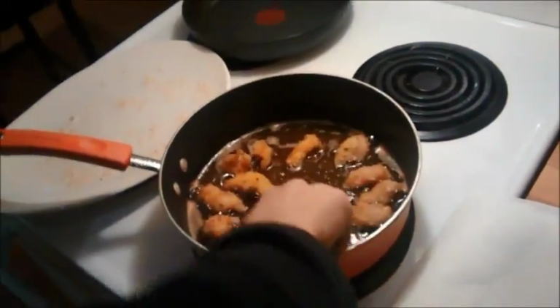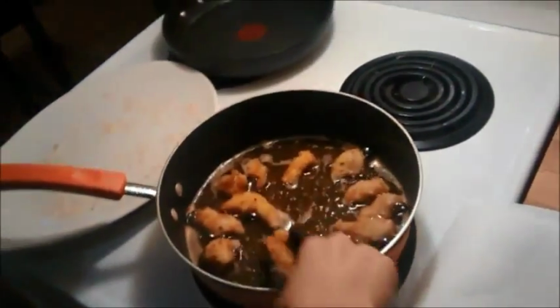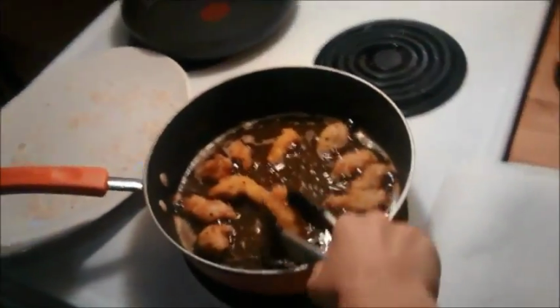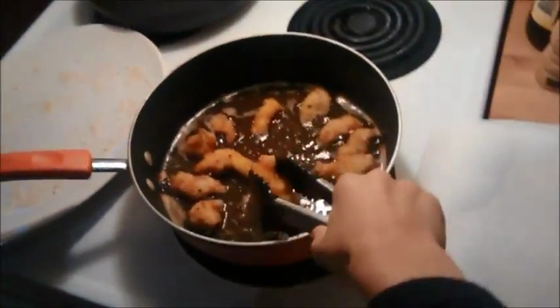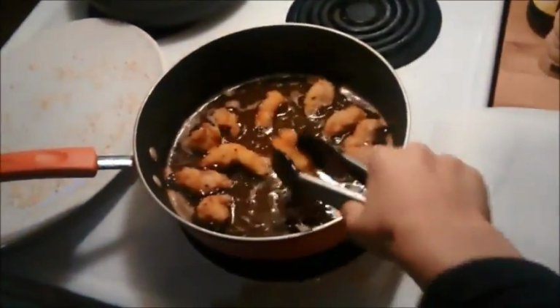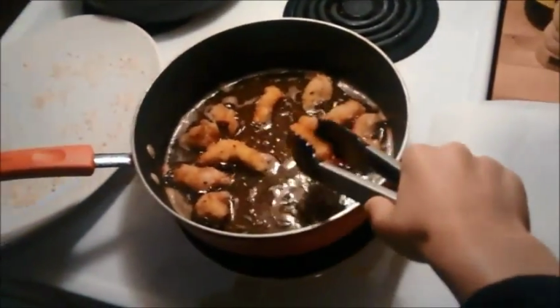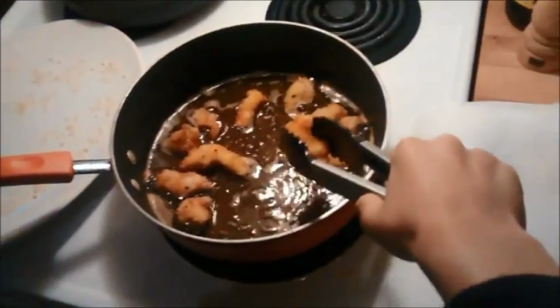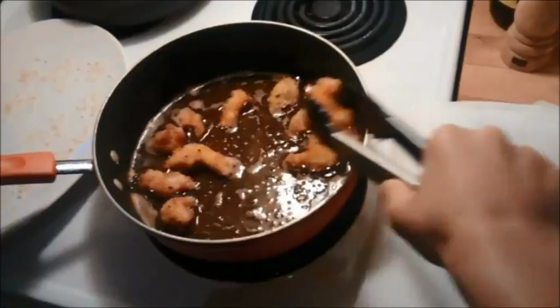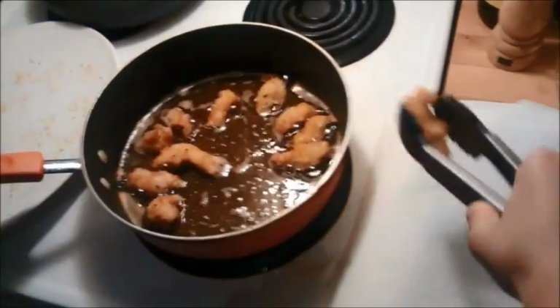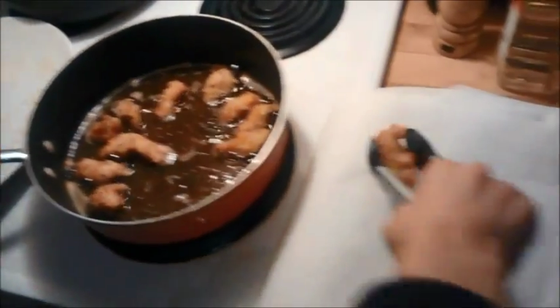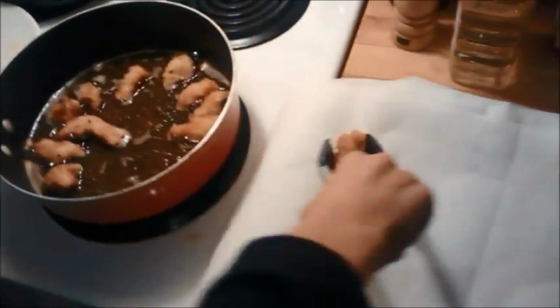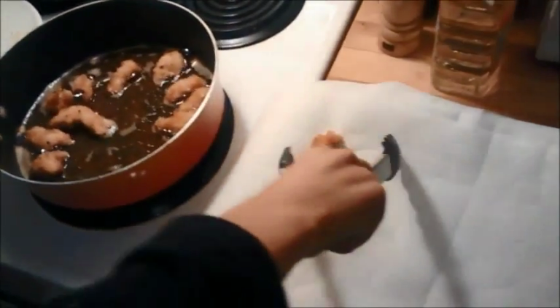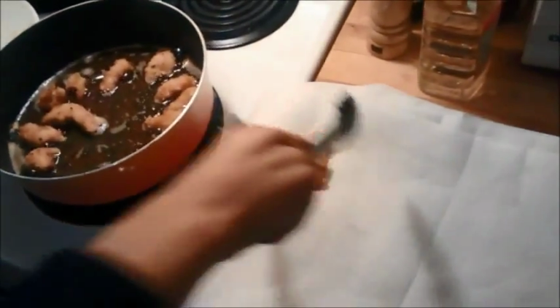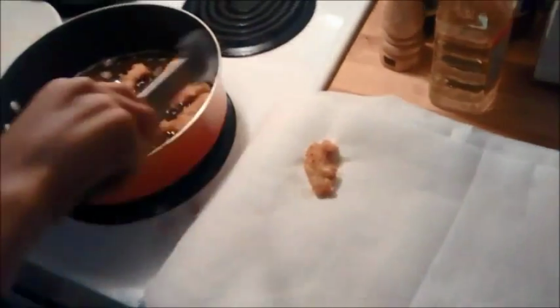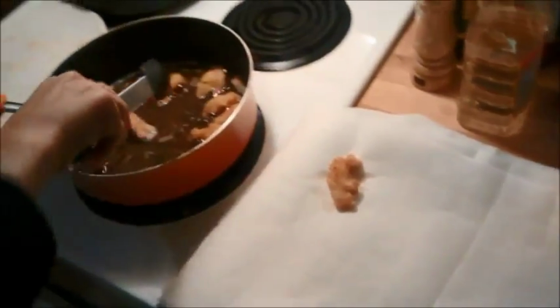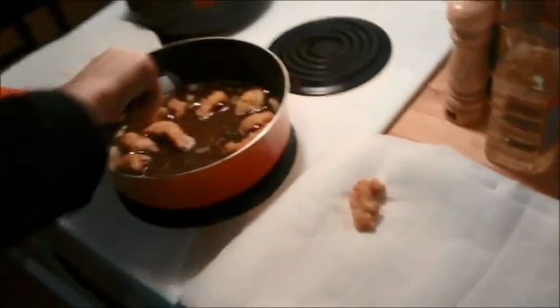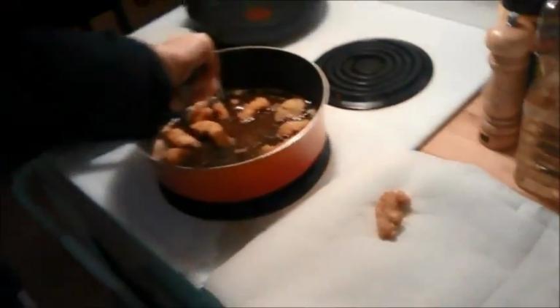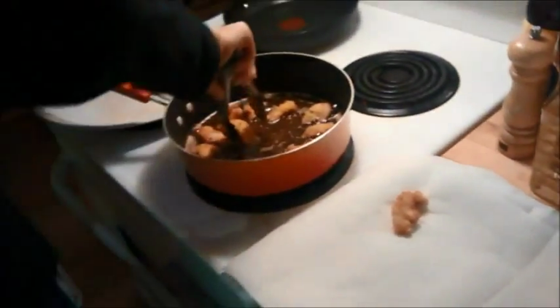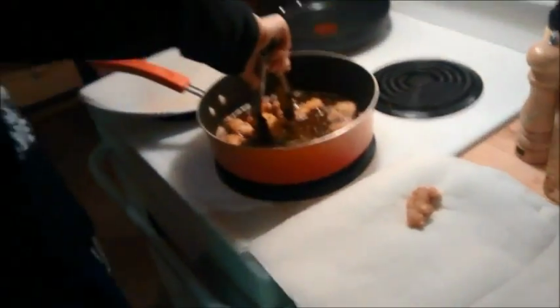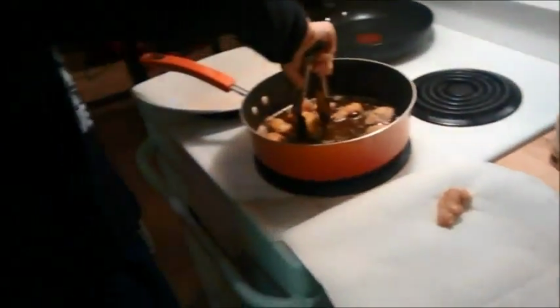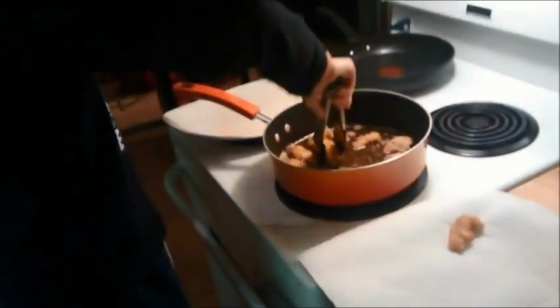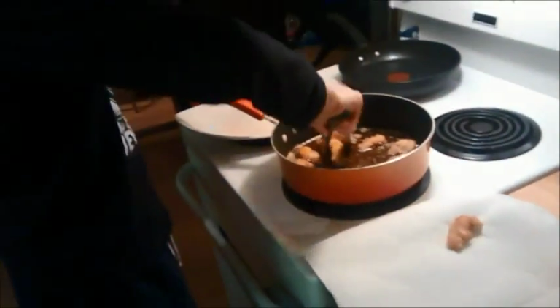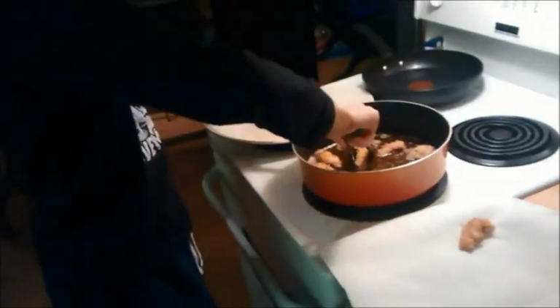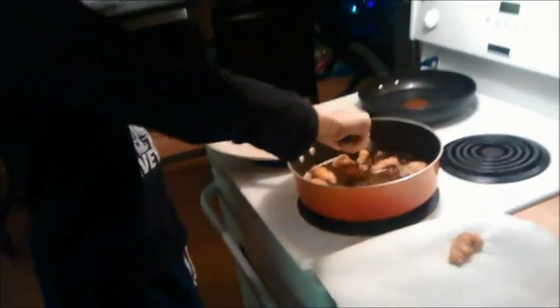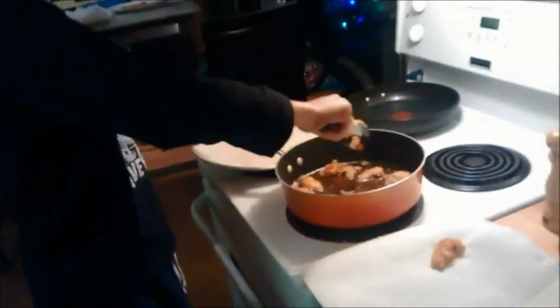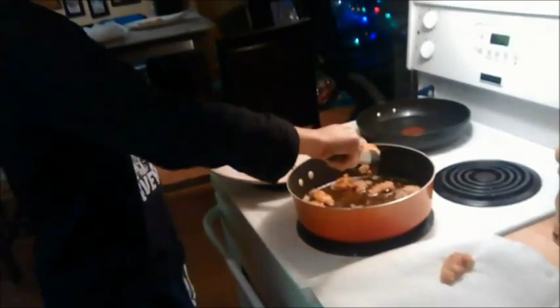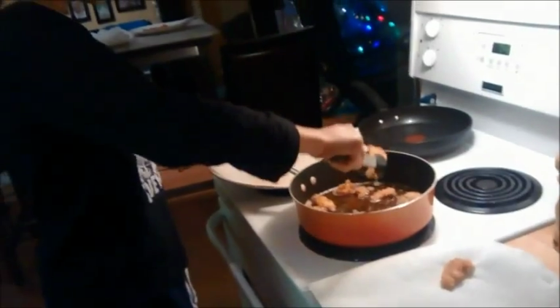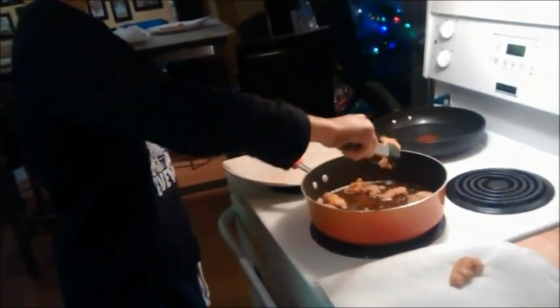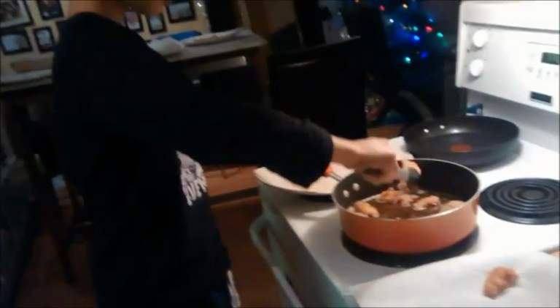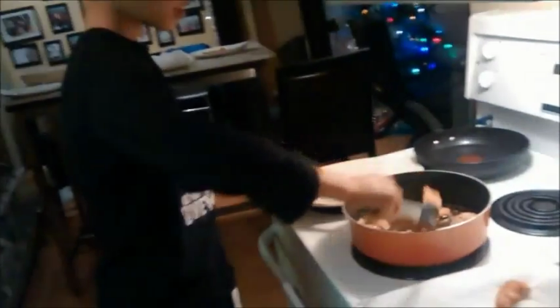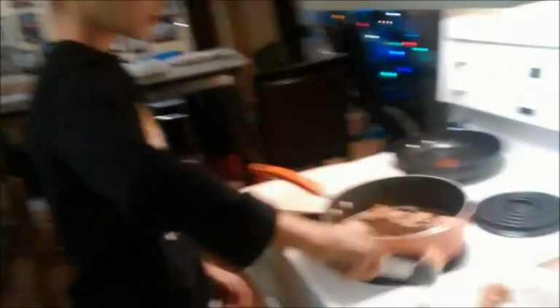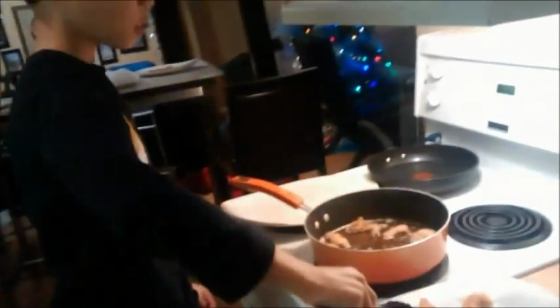Take the chicken out and place on a tray covered with paper towel. This will help absorb the excess oil.